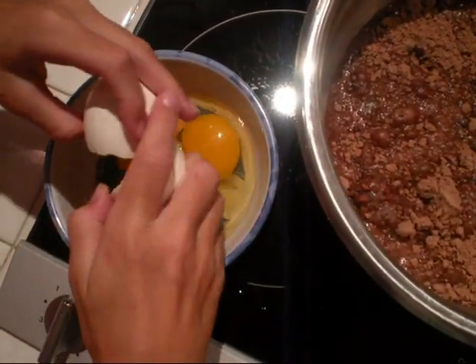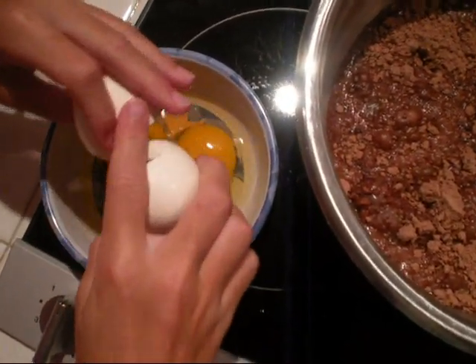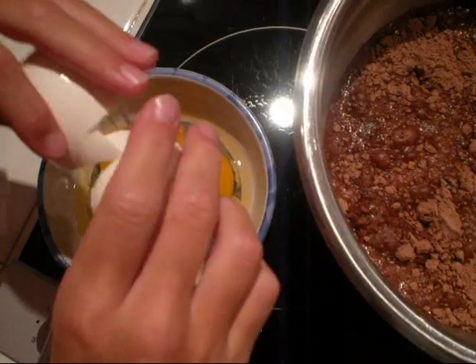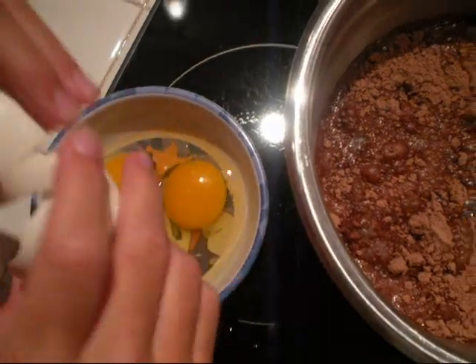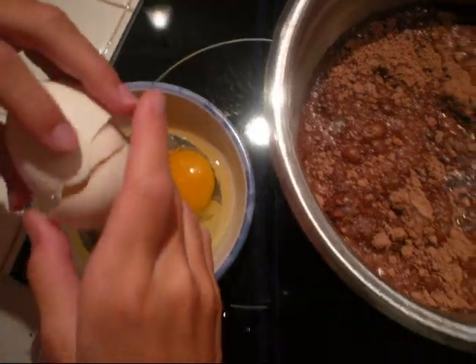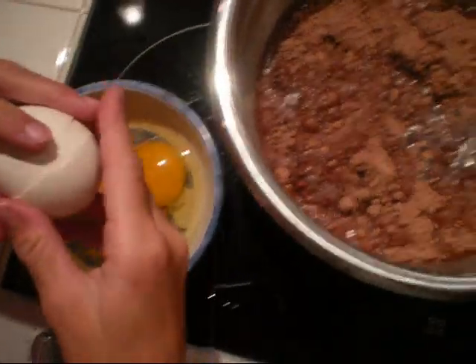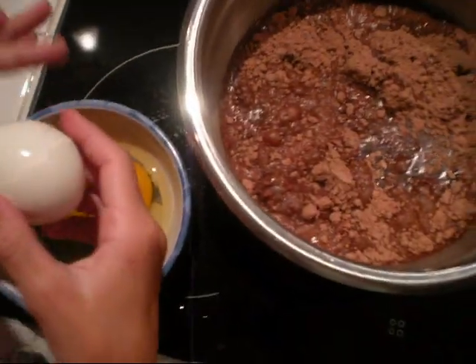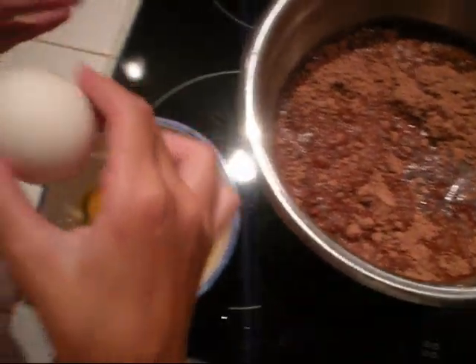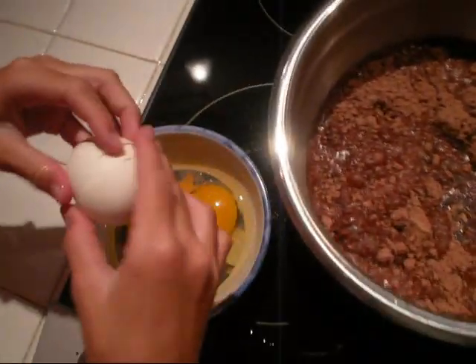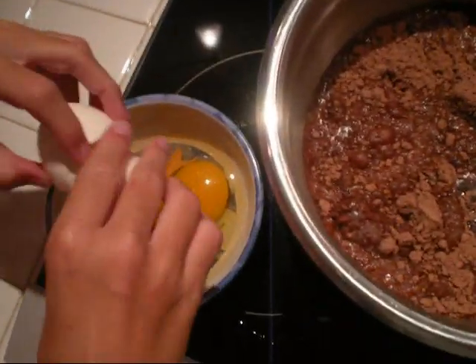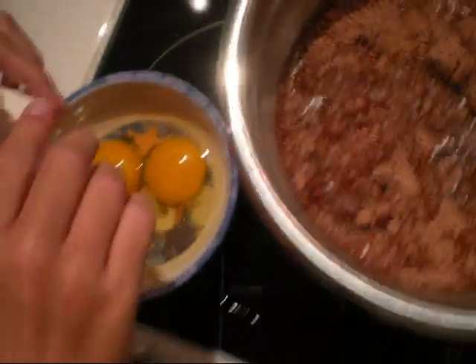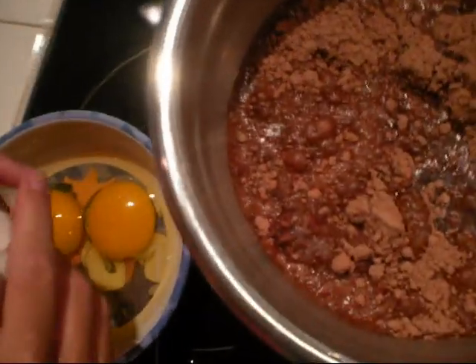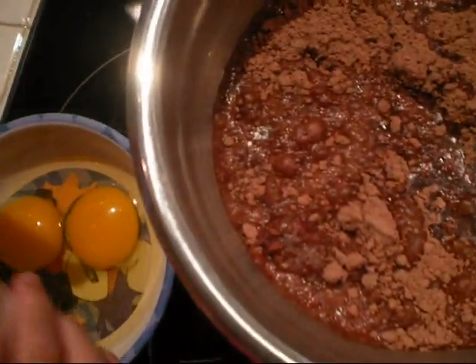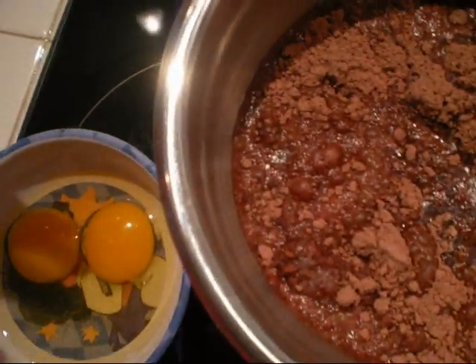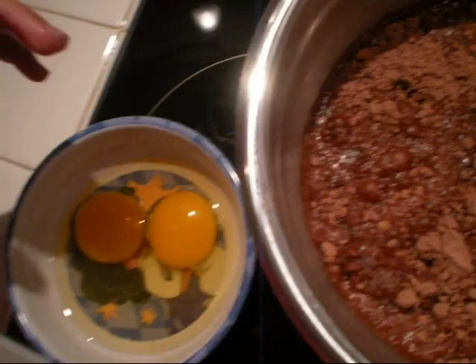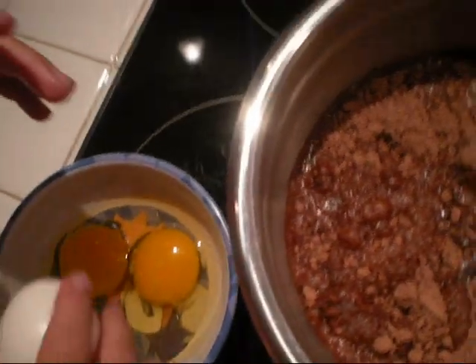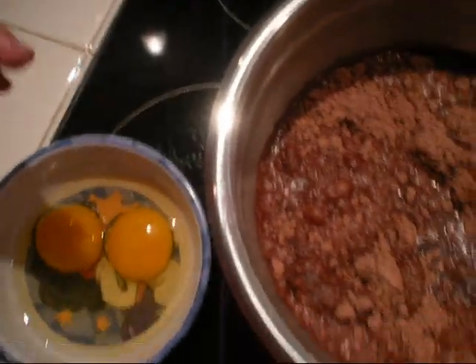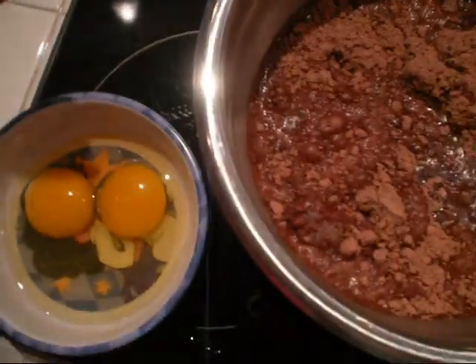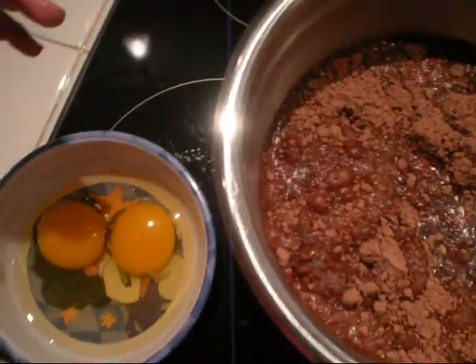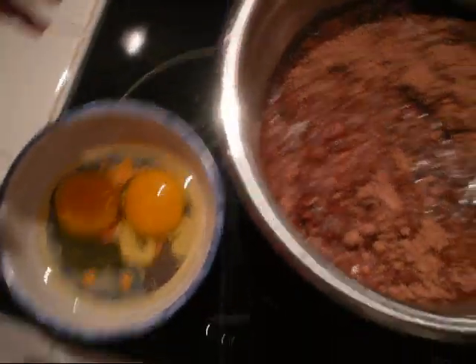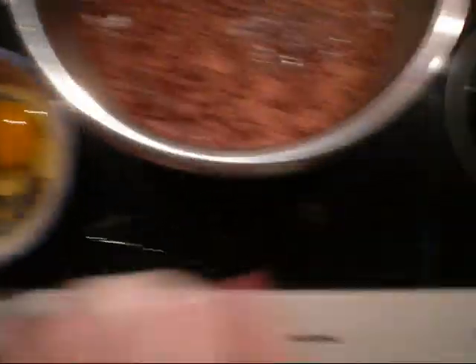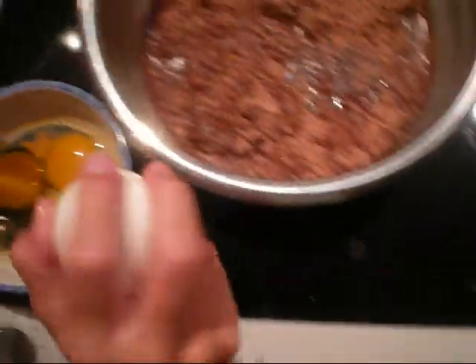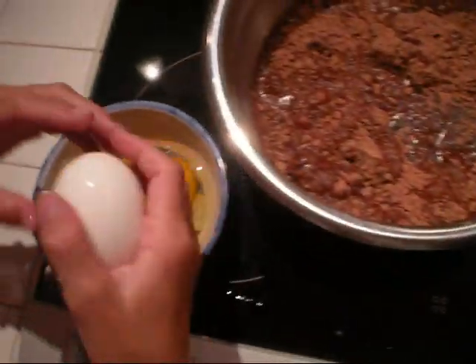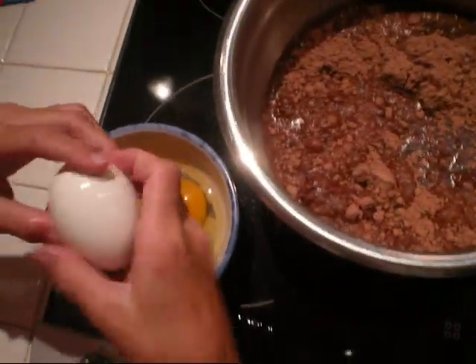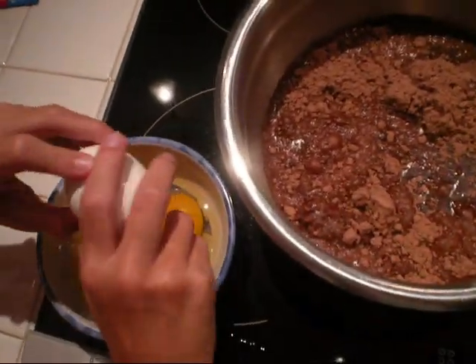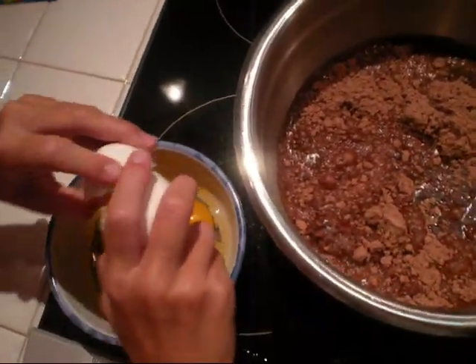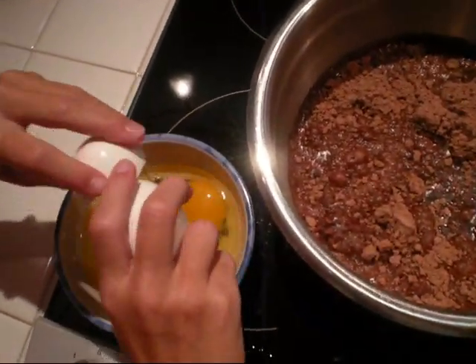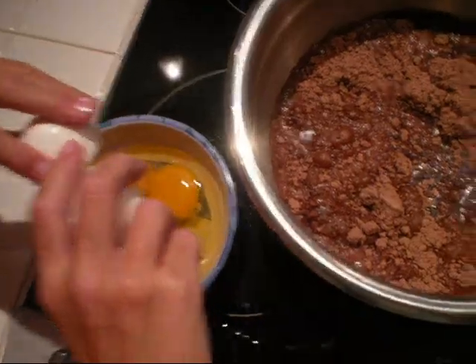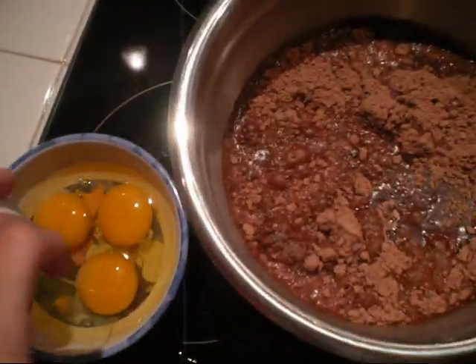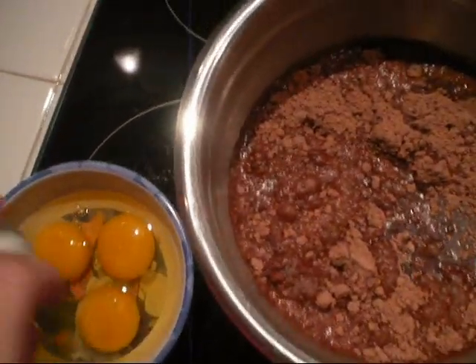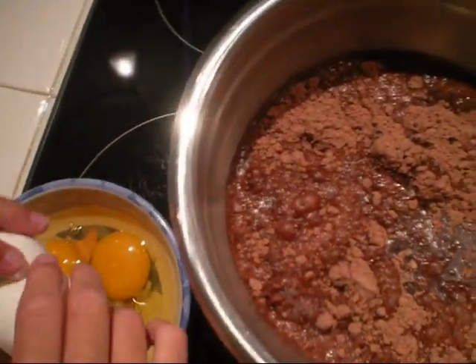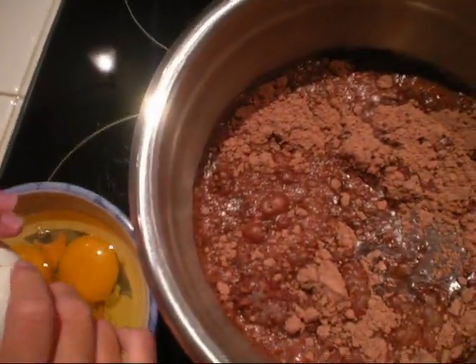You're supposed to crack it harder before you put it down. Crack all three of them and put them into the bowl. Now for the last one. Good. Yummy!